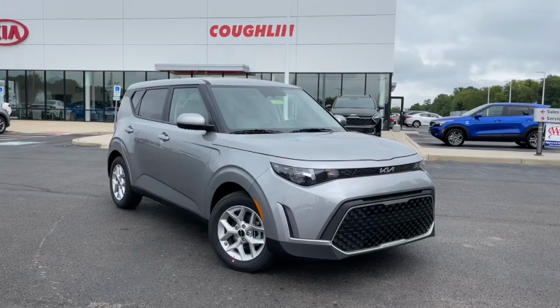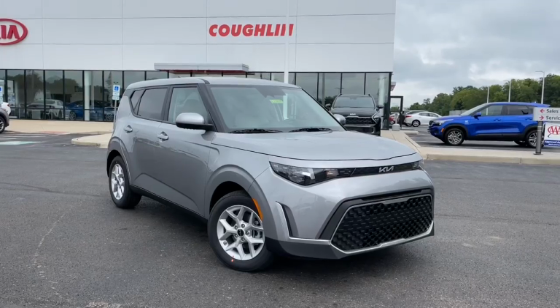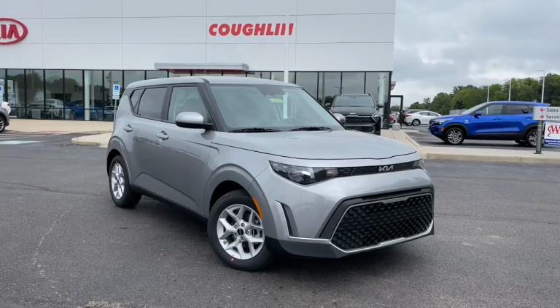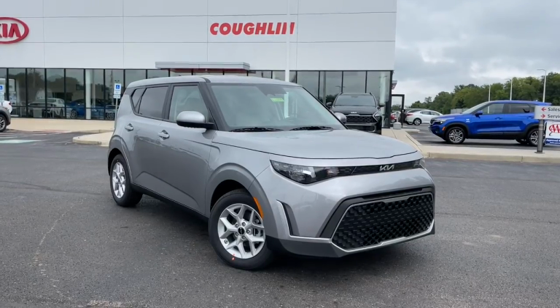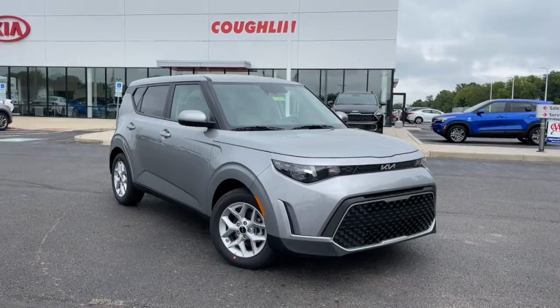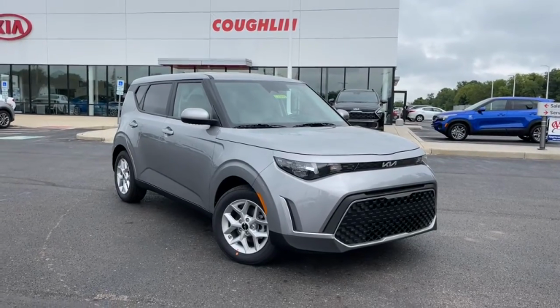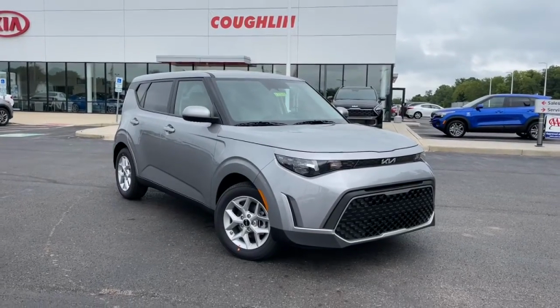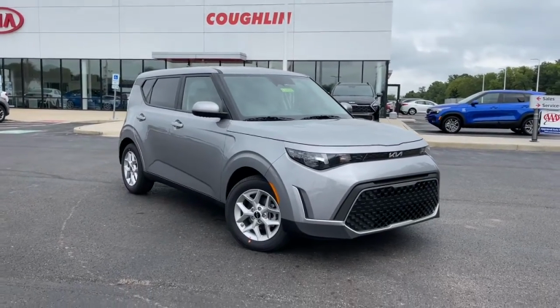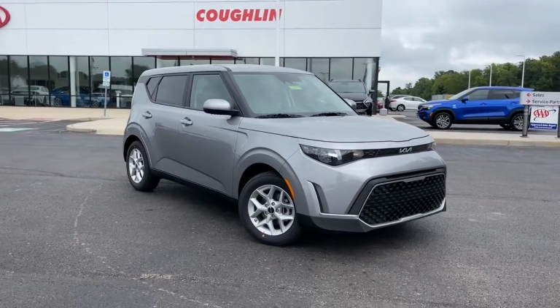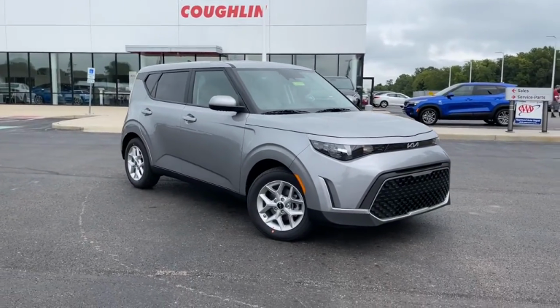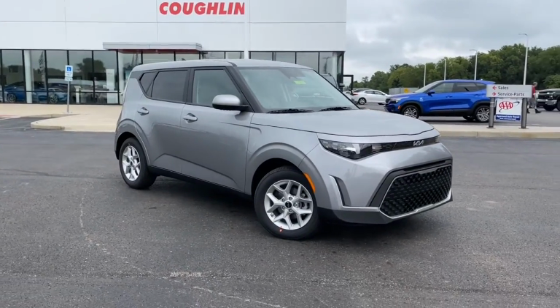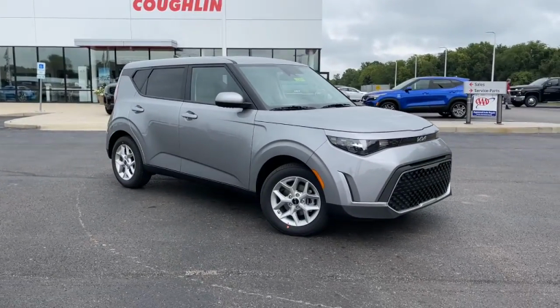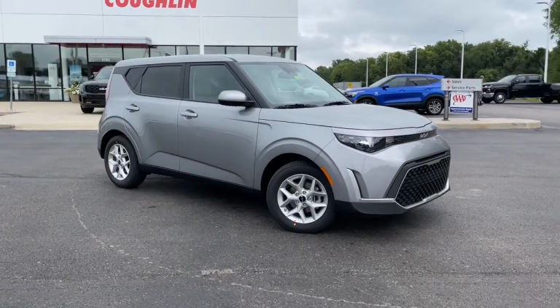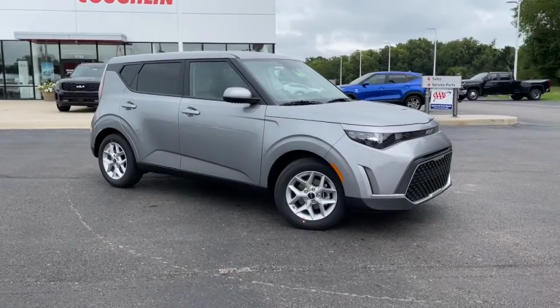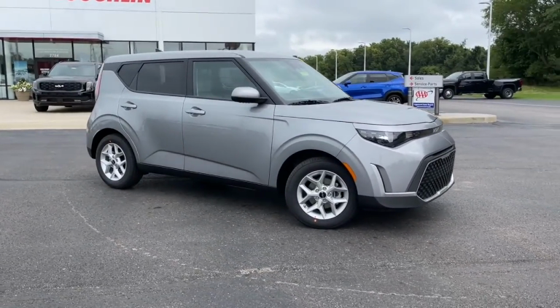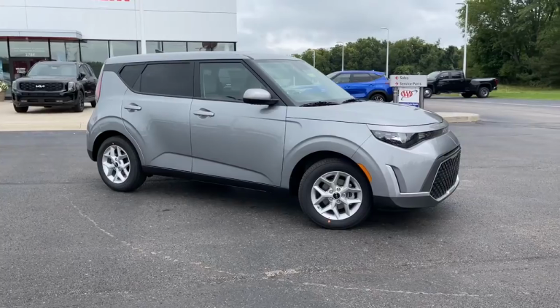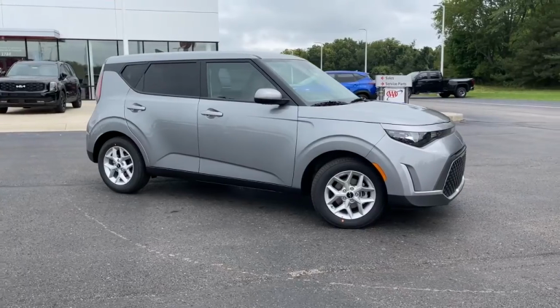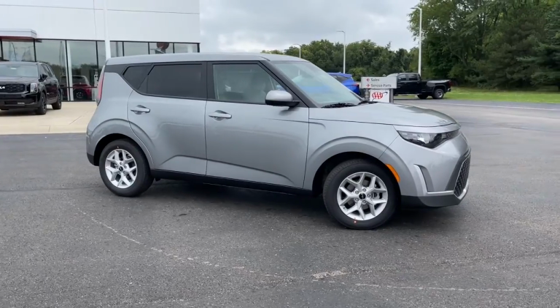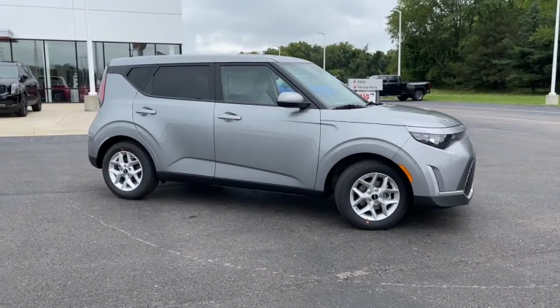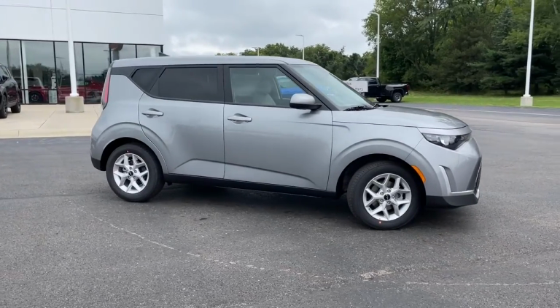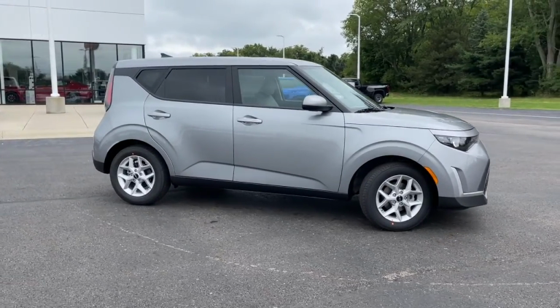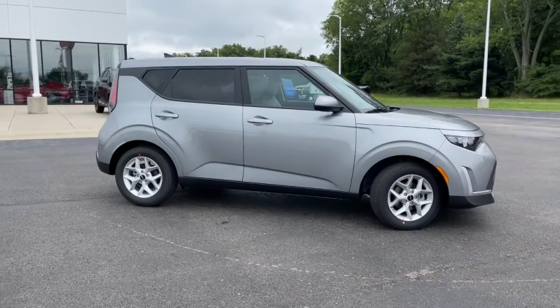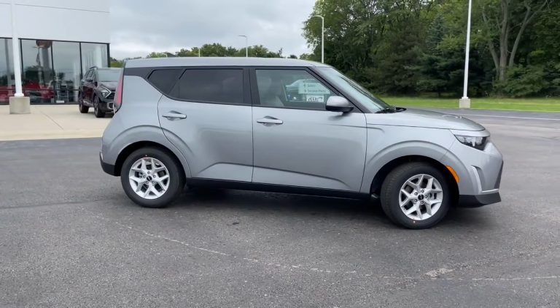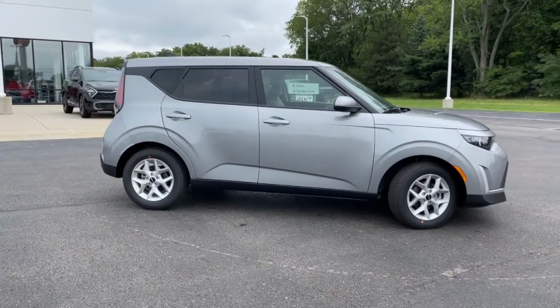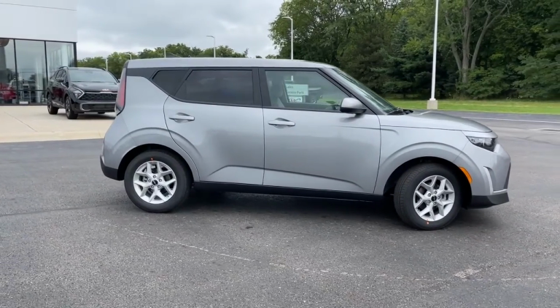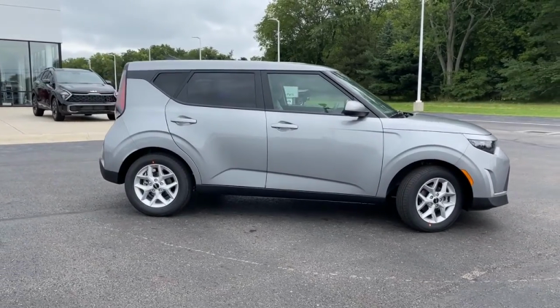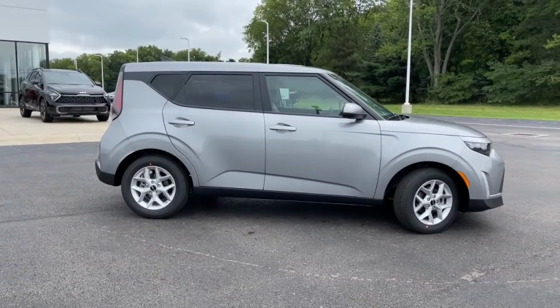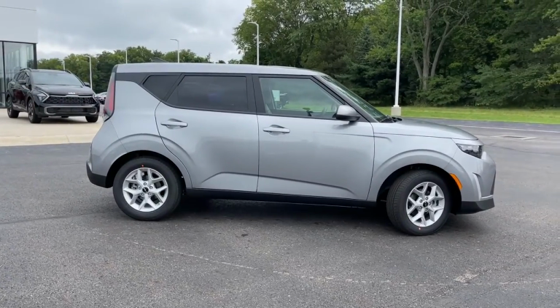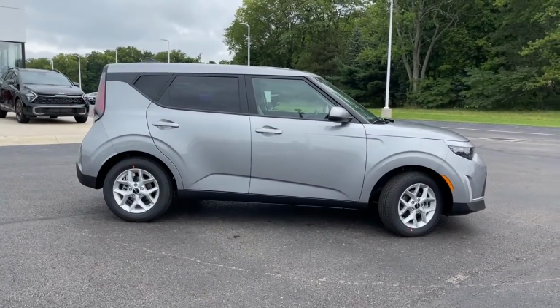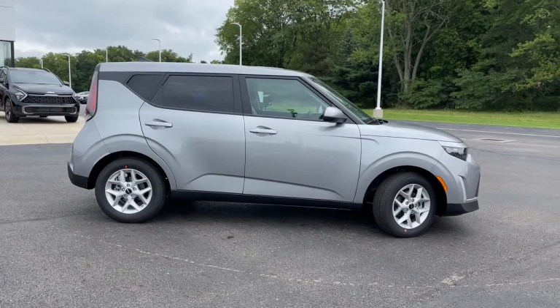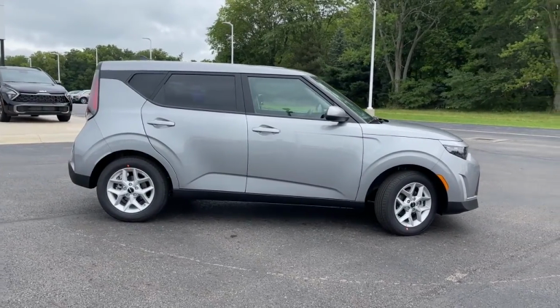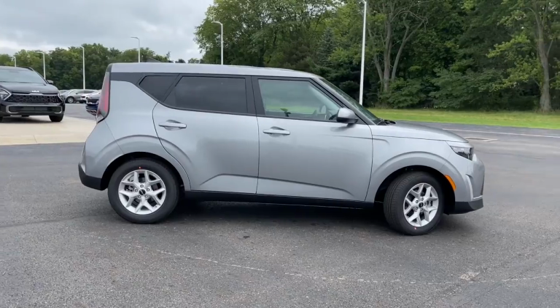Picture yourself in the 2023 Kia Soul. Here's a versatile Kia Soul, the subcompact crossover that's funky, affordable, and loaded with talent.